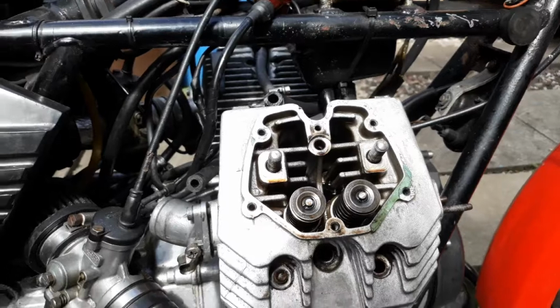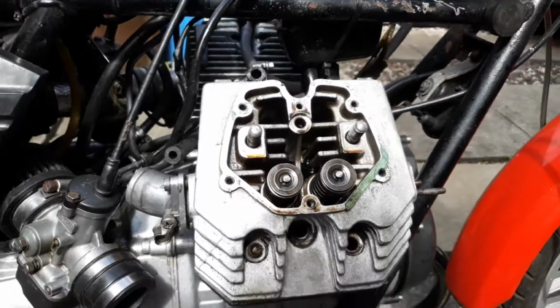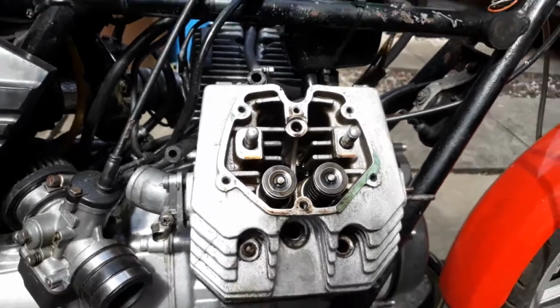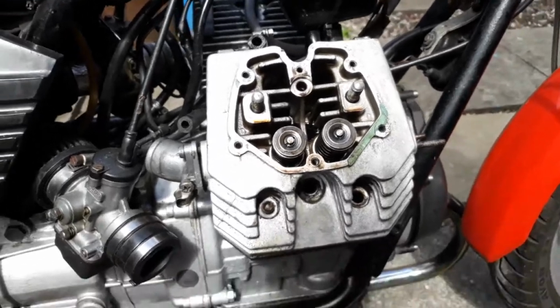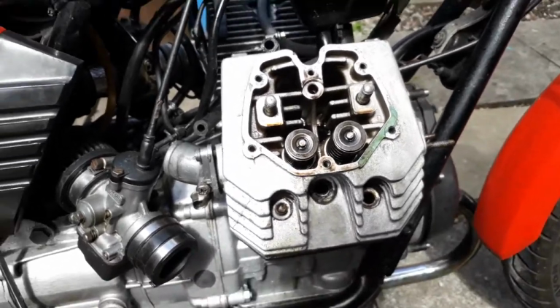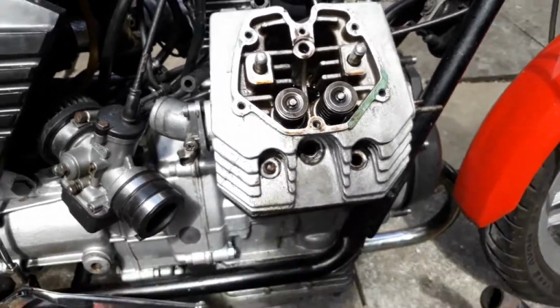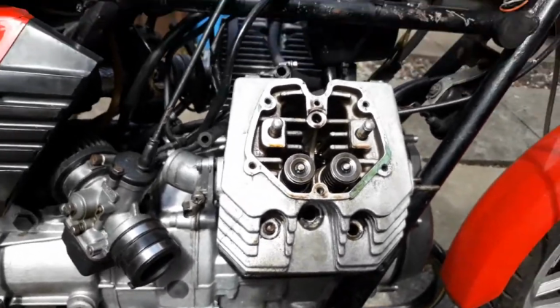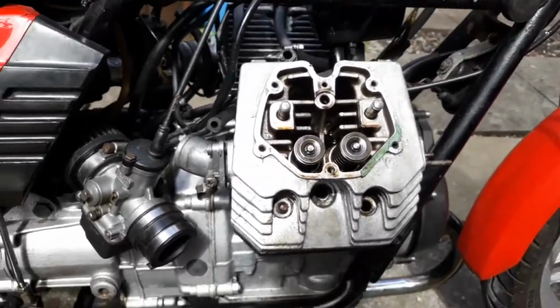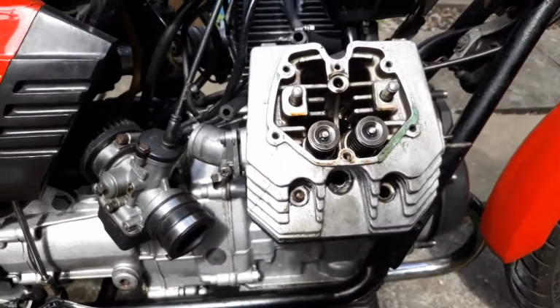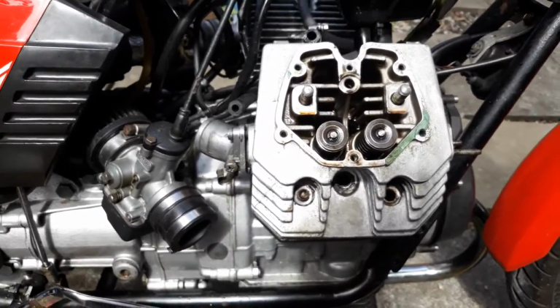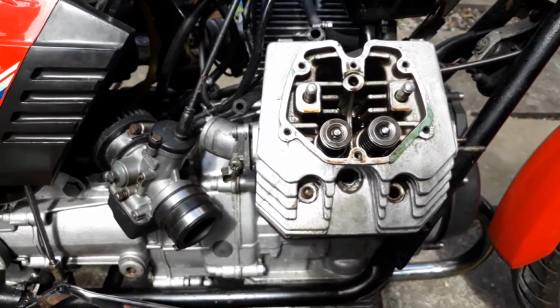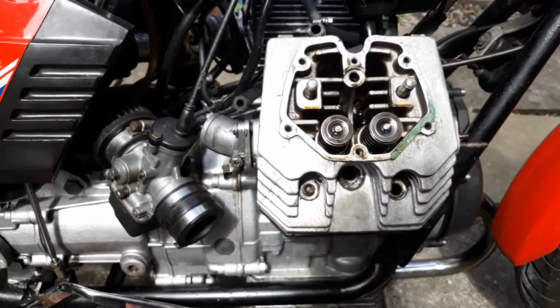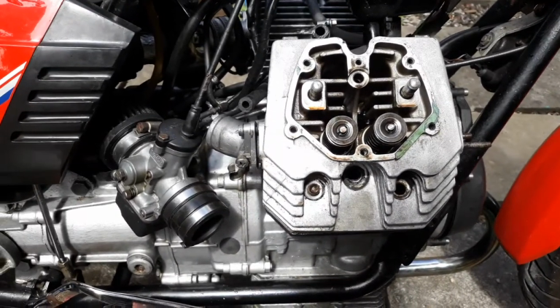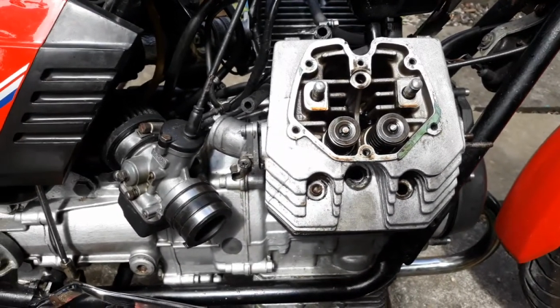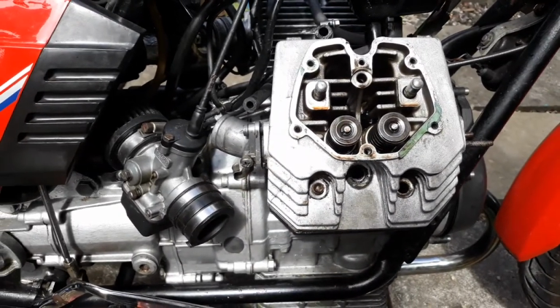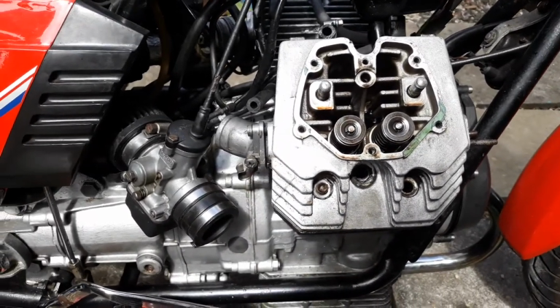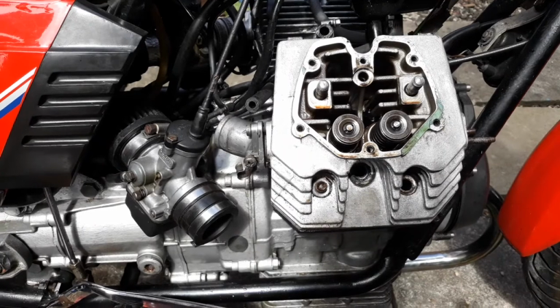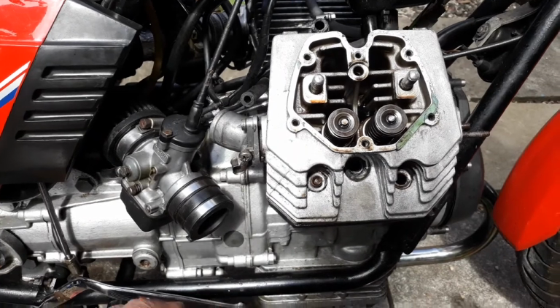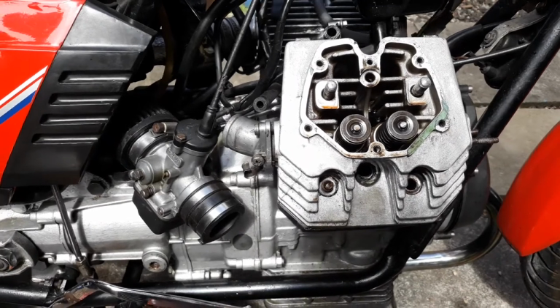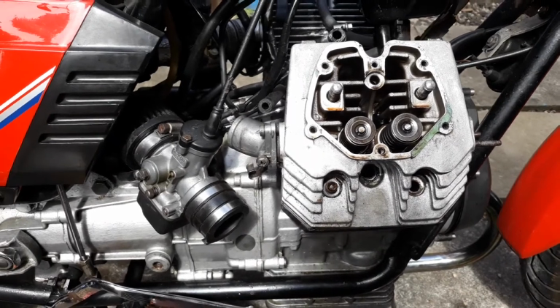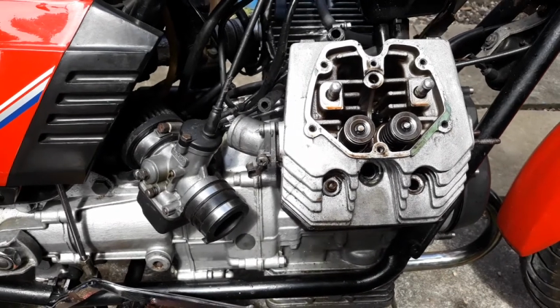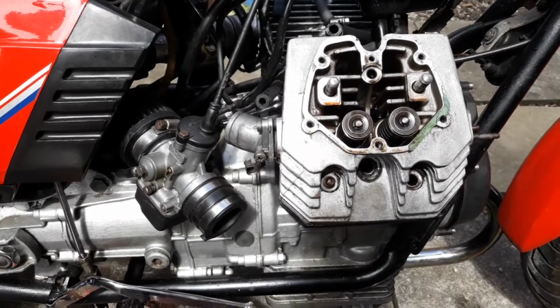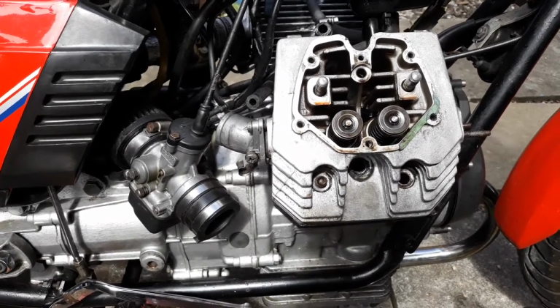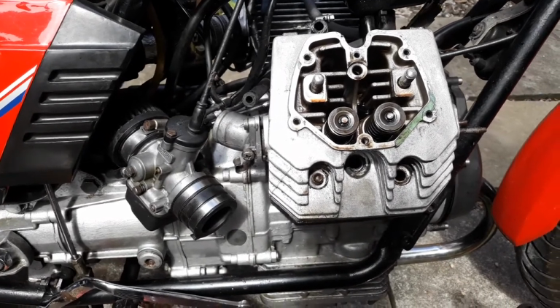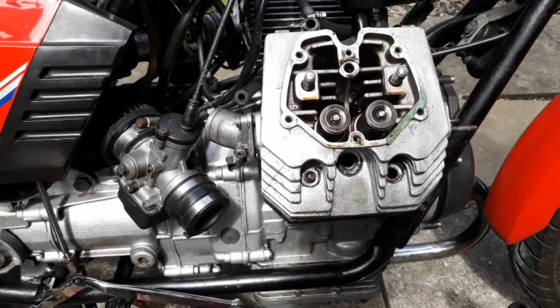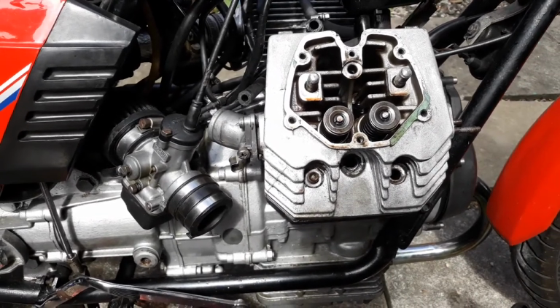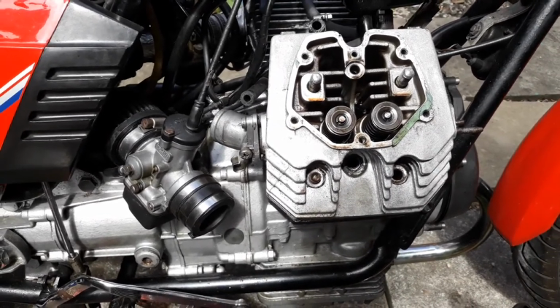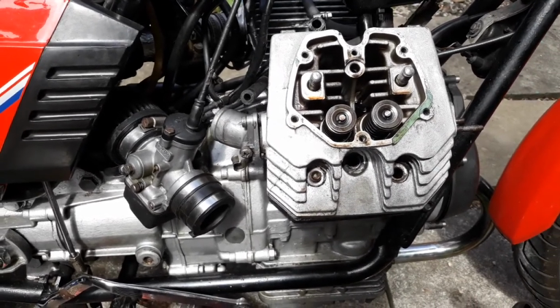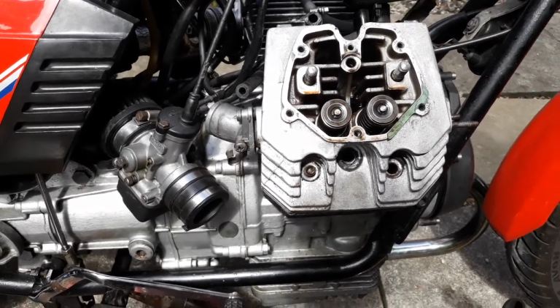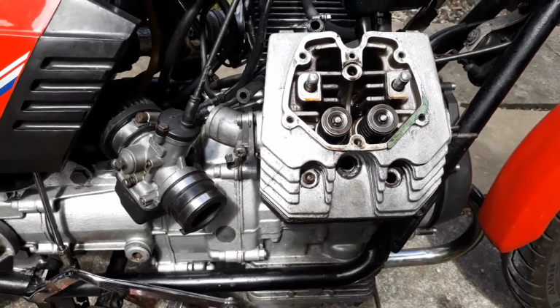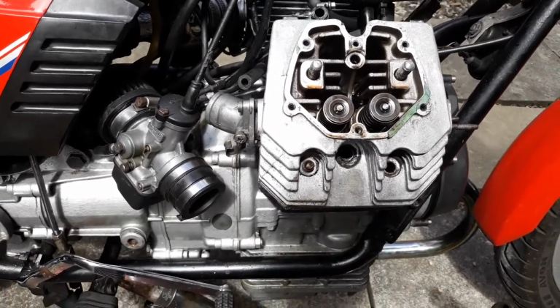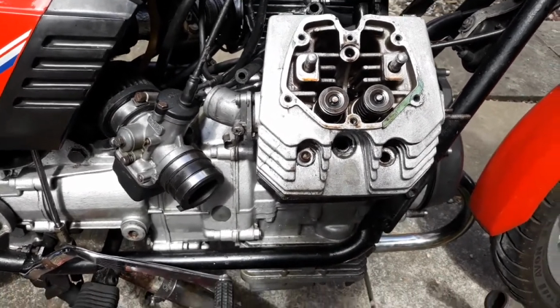This is the Gutsy engine fault diagnosis part two. I don't really have any editing software so I have to shoot these videos in little bits and pieces.